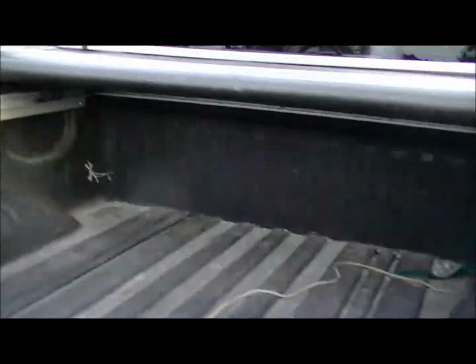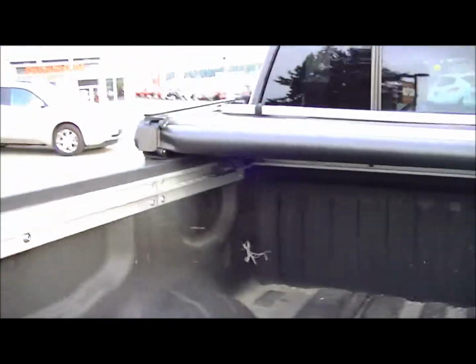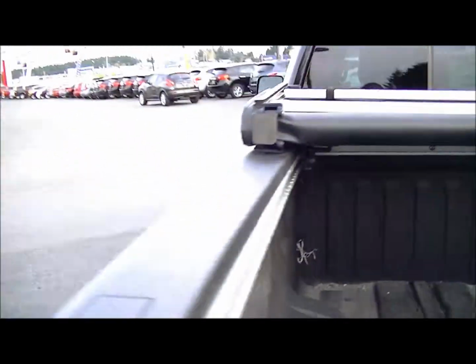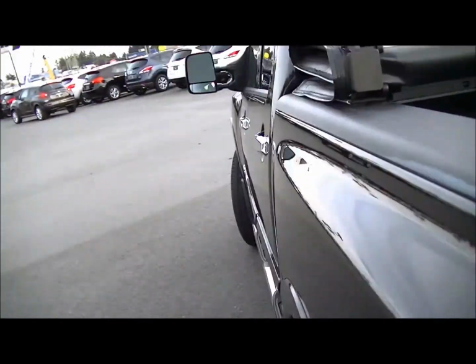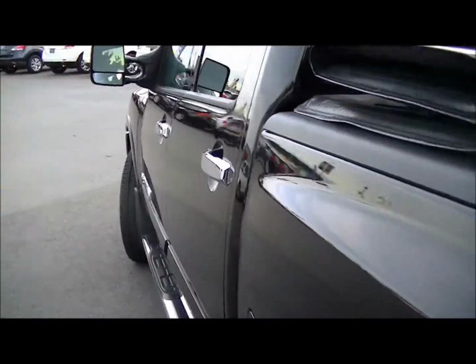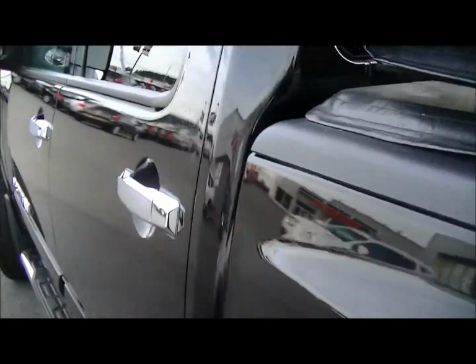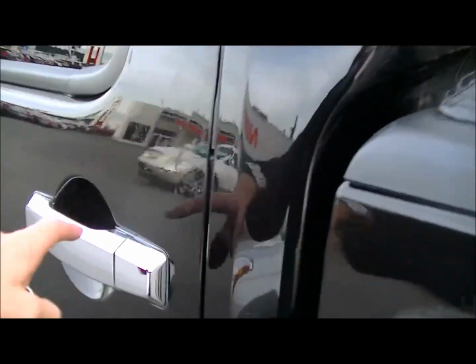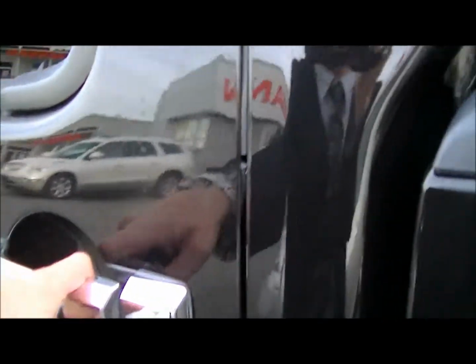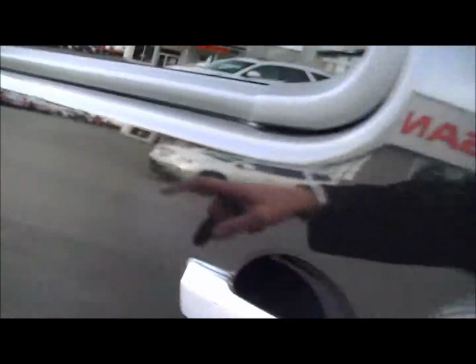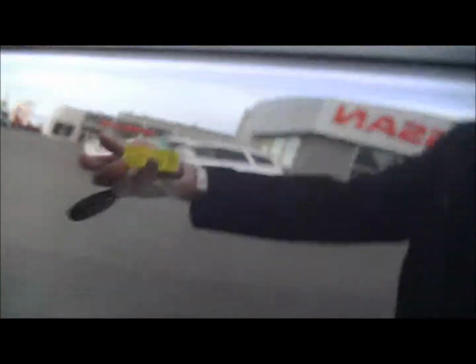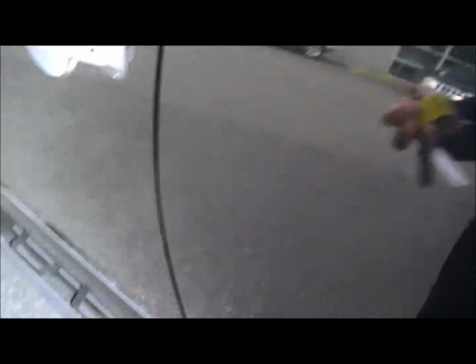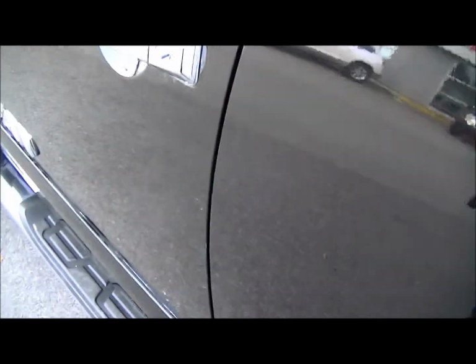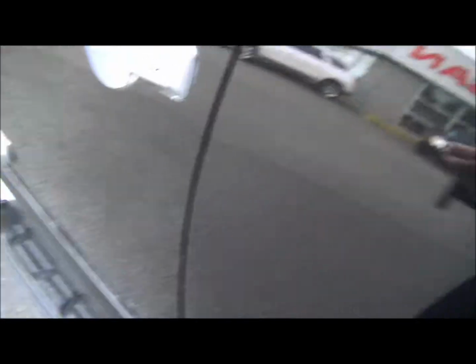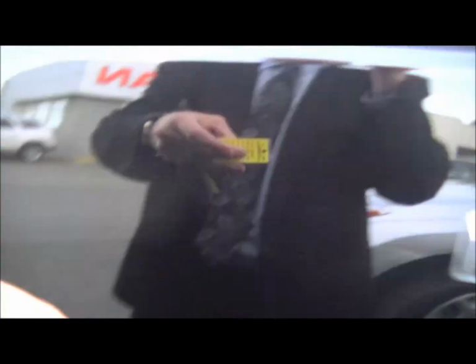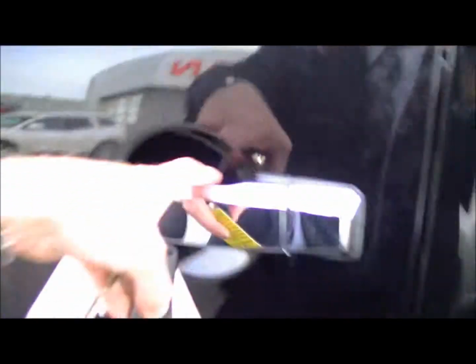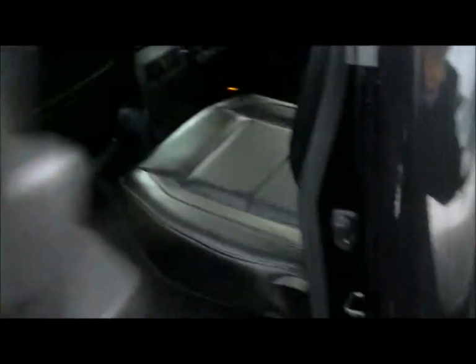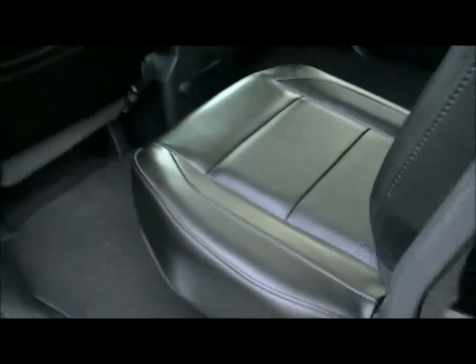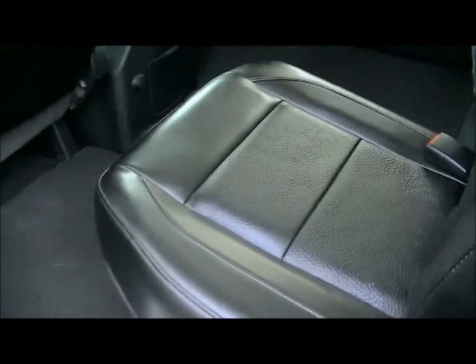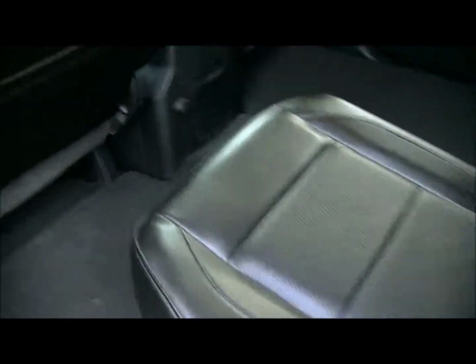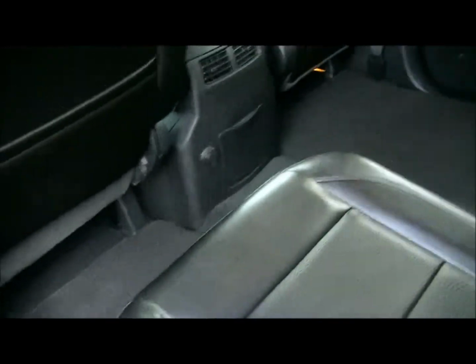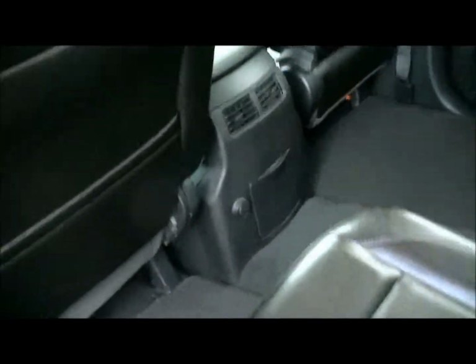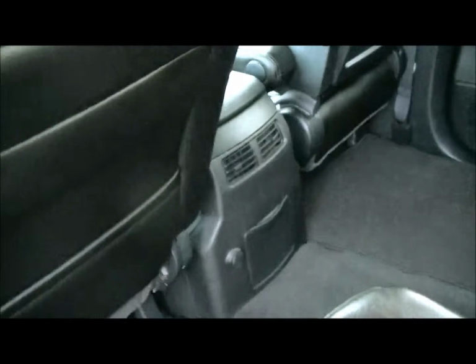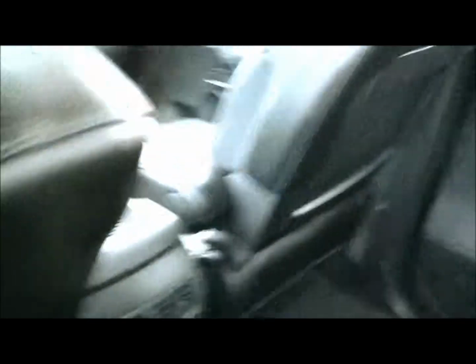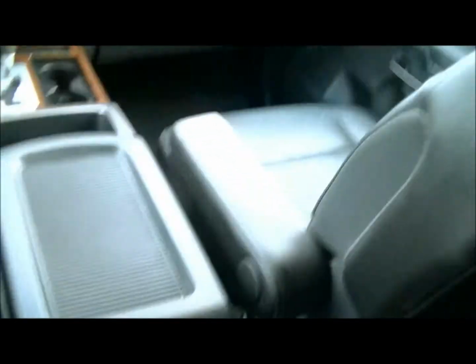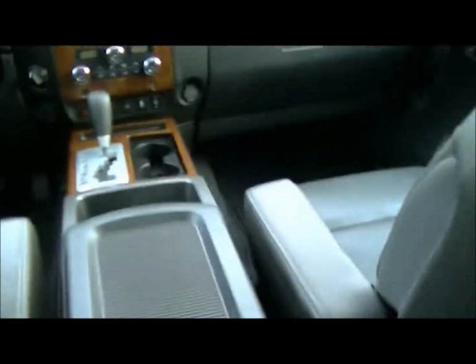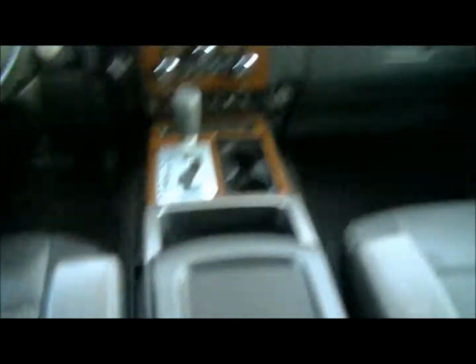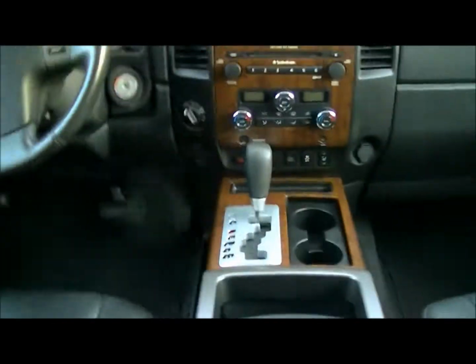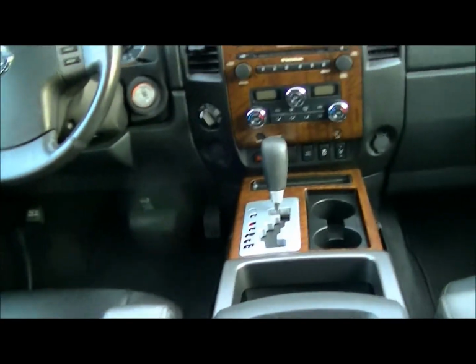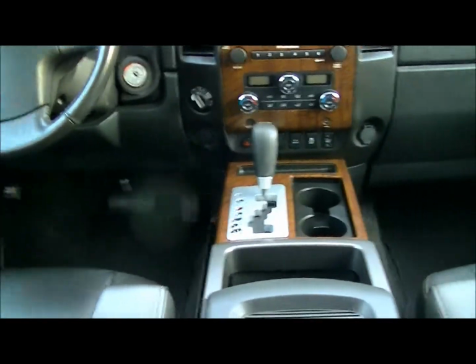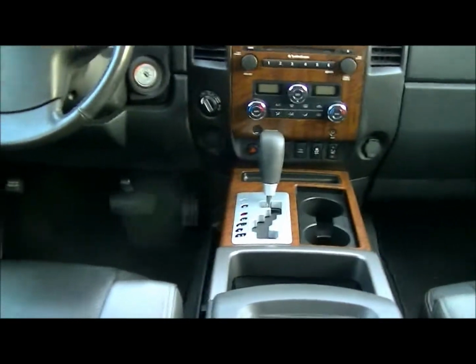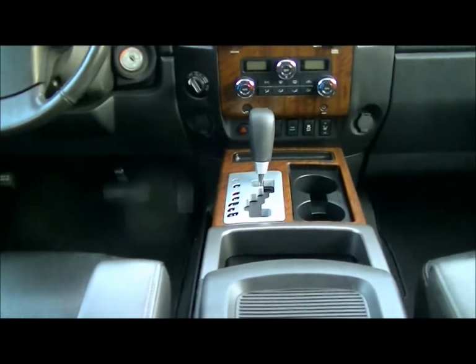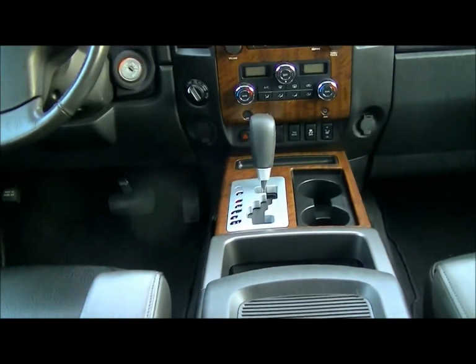I'm just going to go in the truck and show you inside it now. Leather interior, we've got some wood accents — very comfortable truck, really nice to drive down the road.